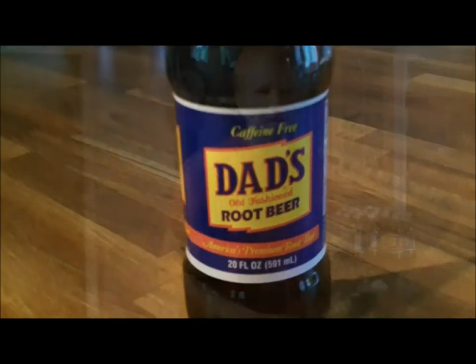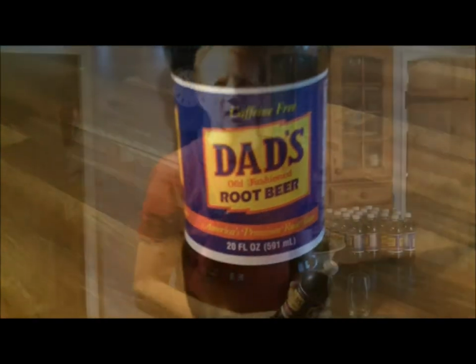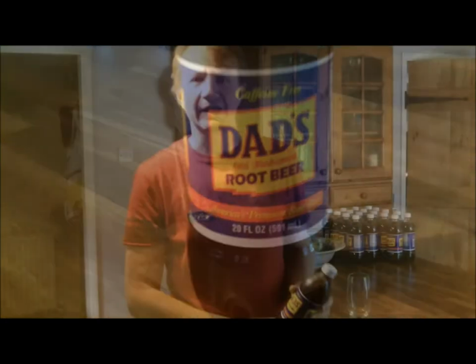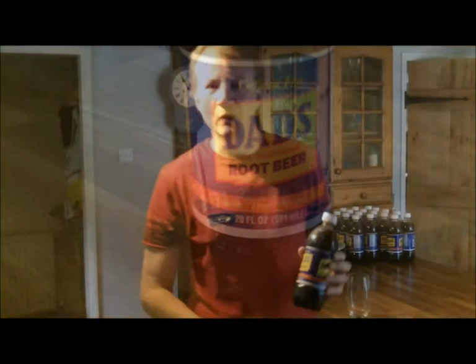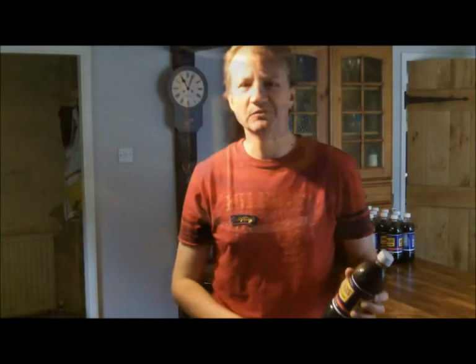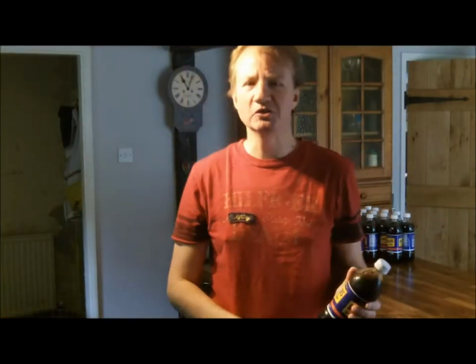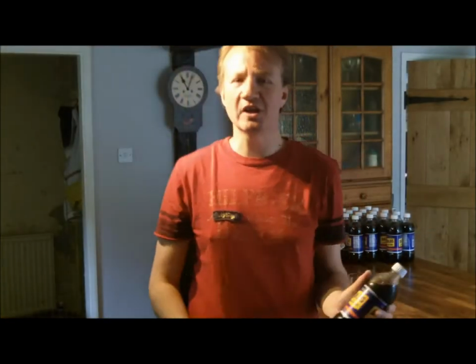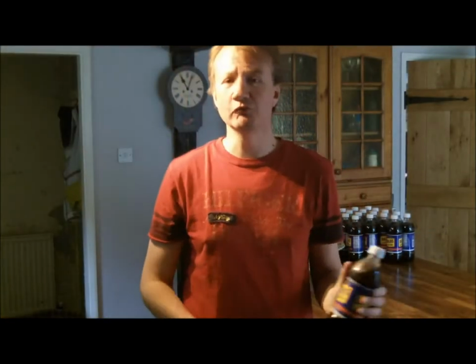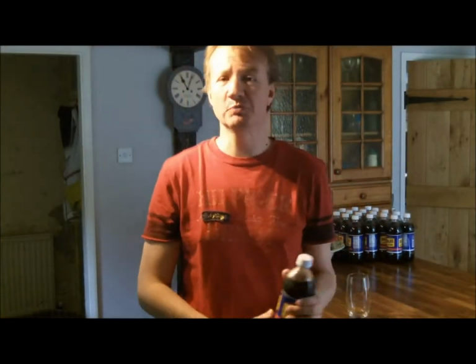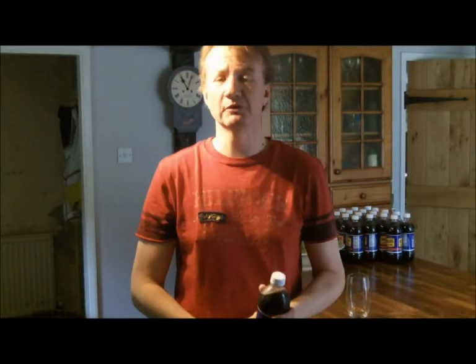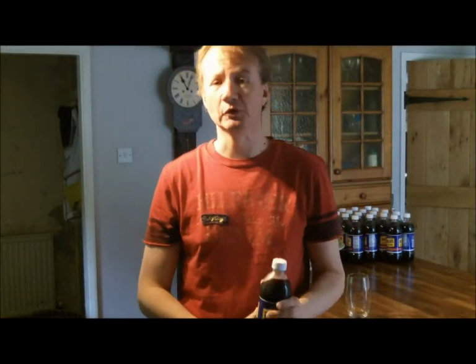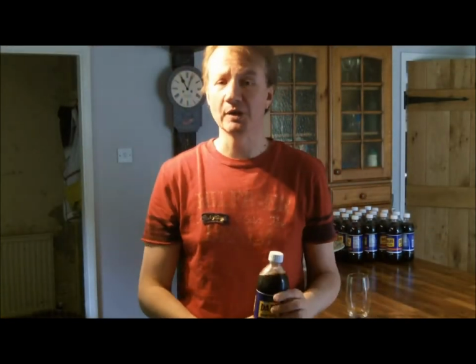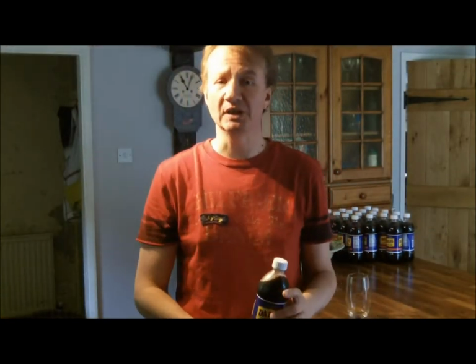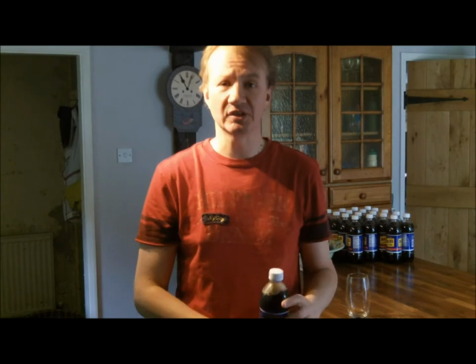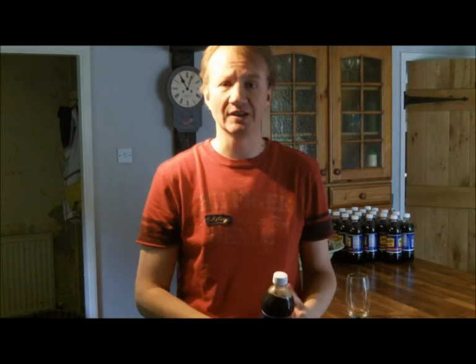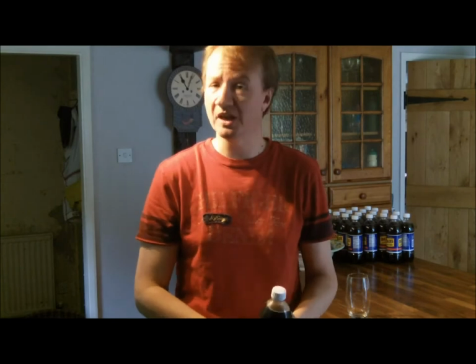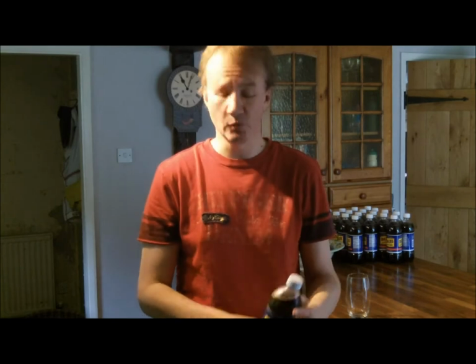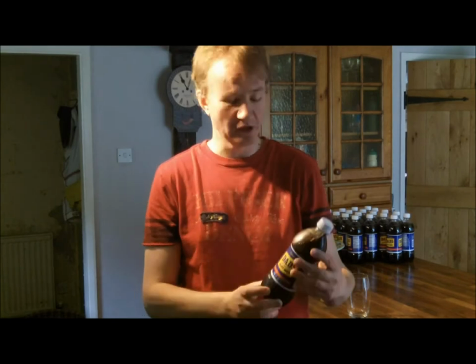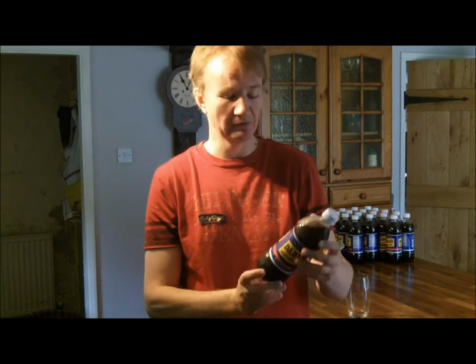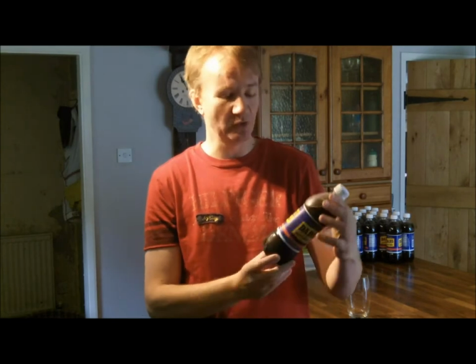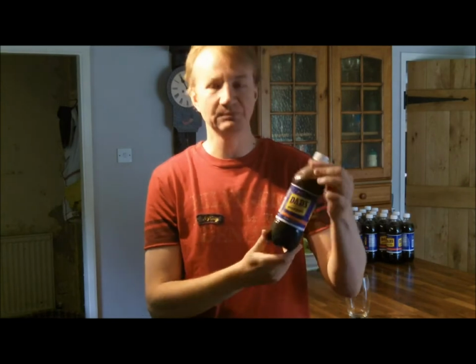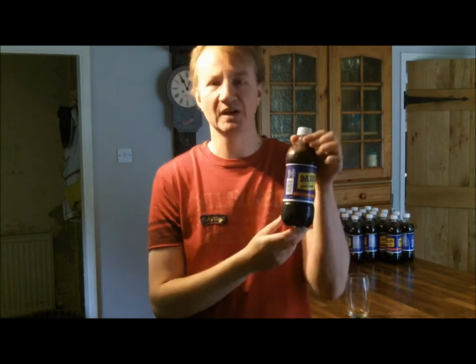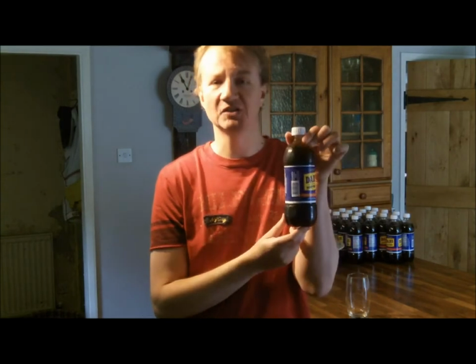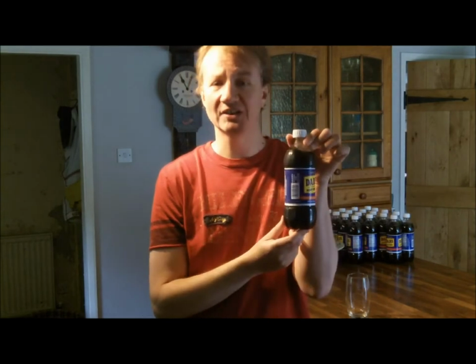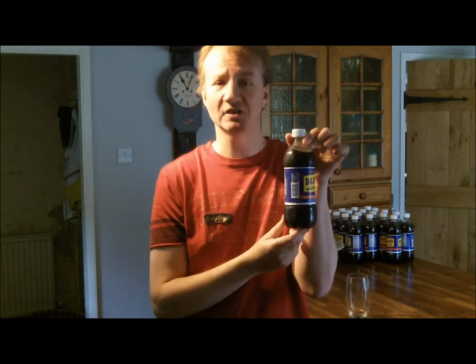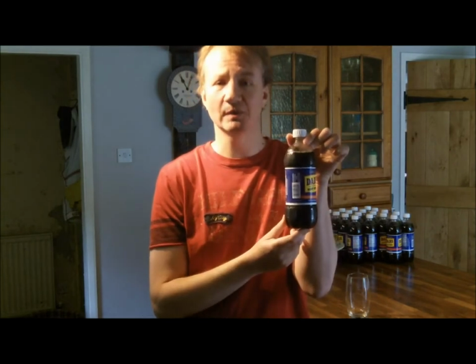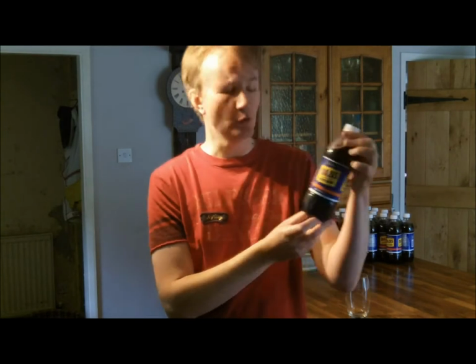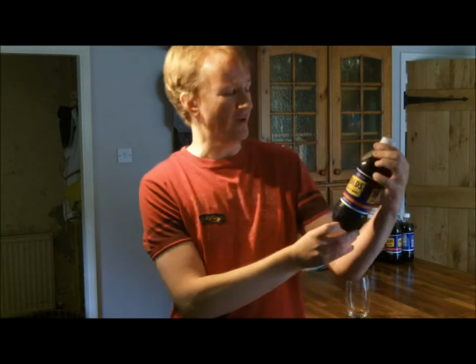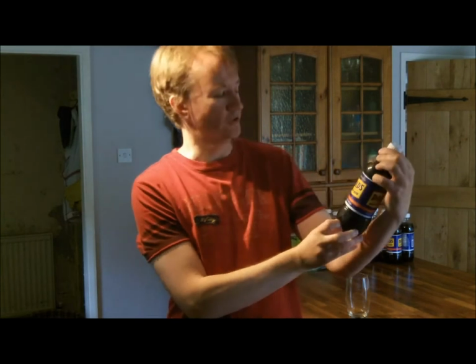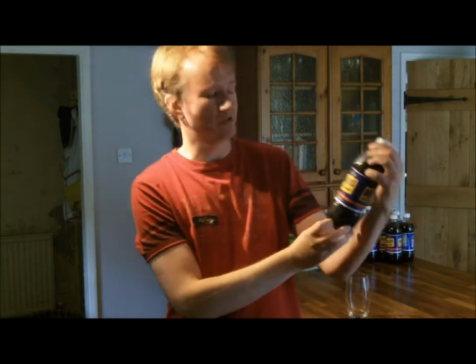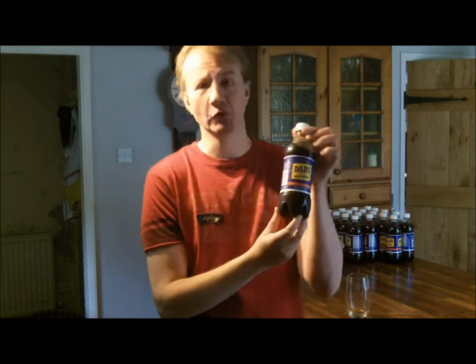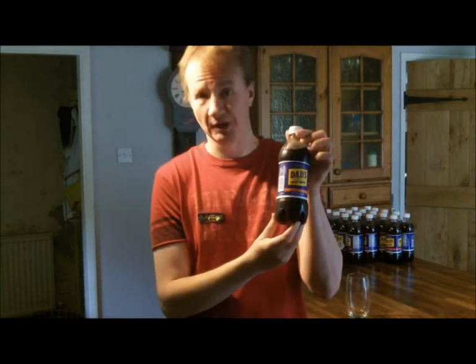Hi there and welcome to UK Root Beer Reviews. I'm Pete and today we're going to be reviewing Dad's Old Fashioned Root Beer.